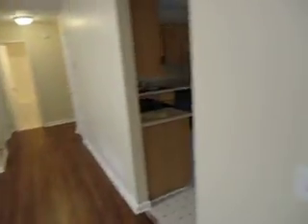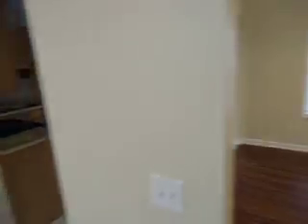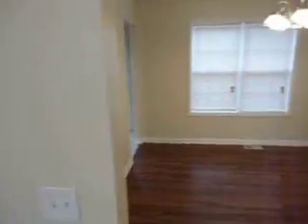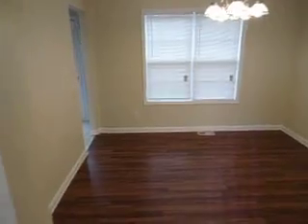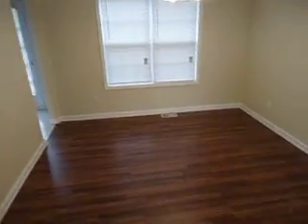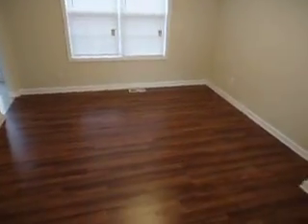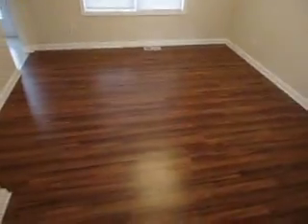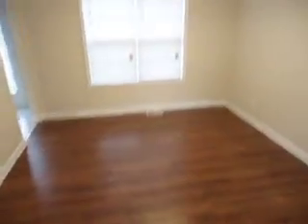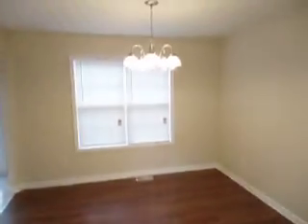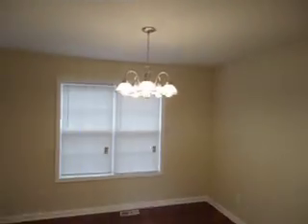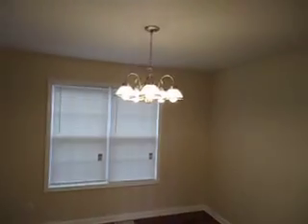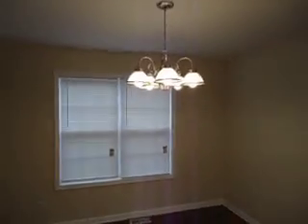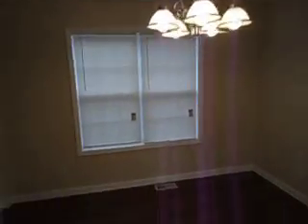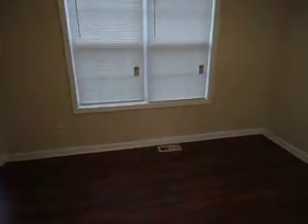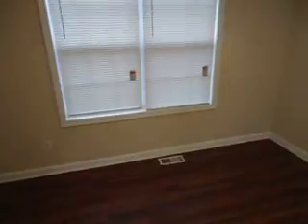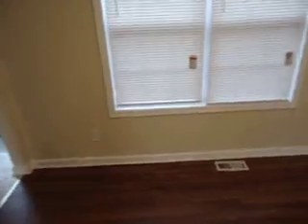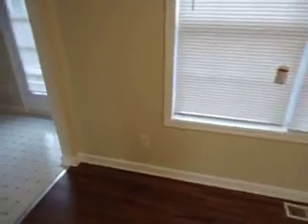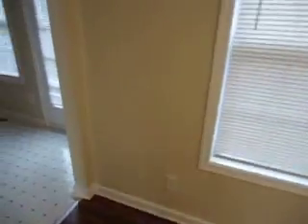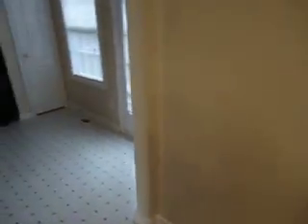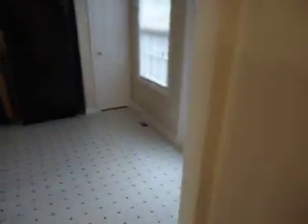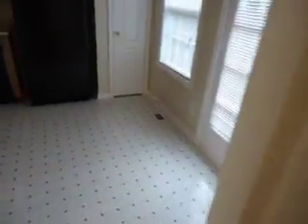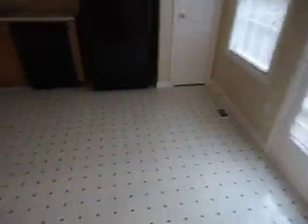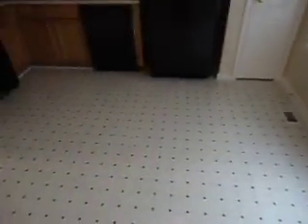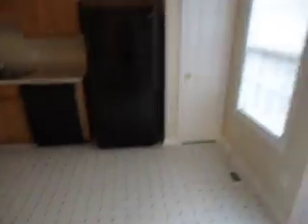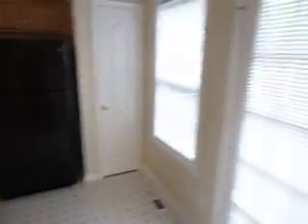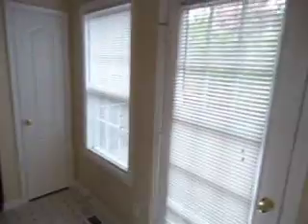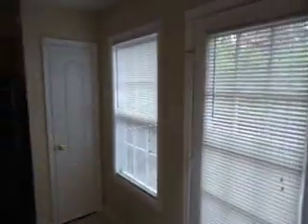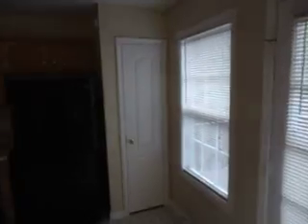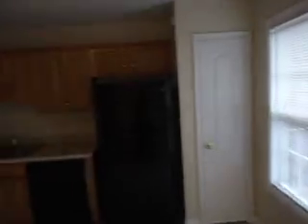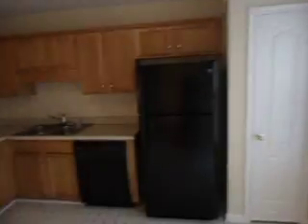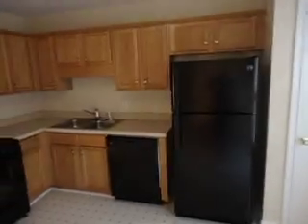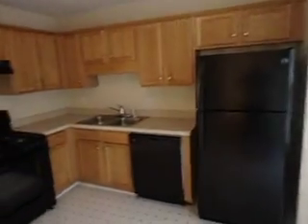We just go over here to the dining area — chandelier — and the kitchen with all new appliances.